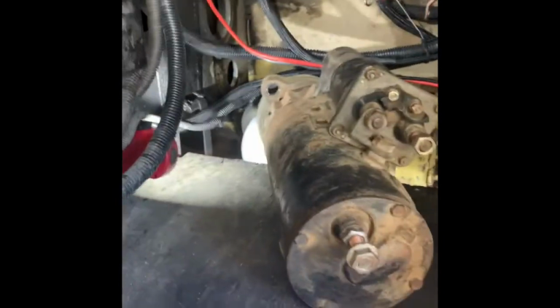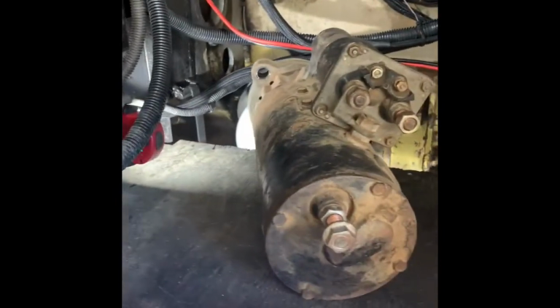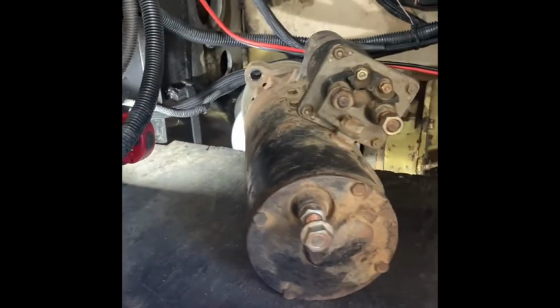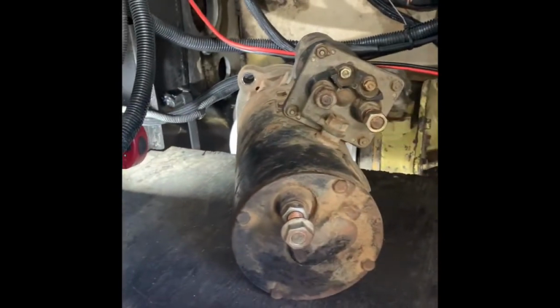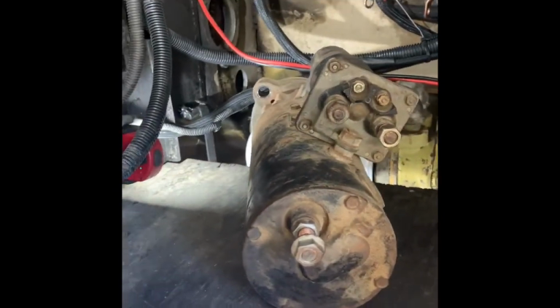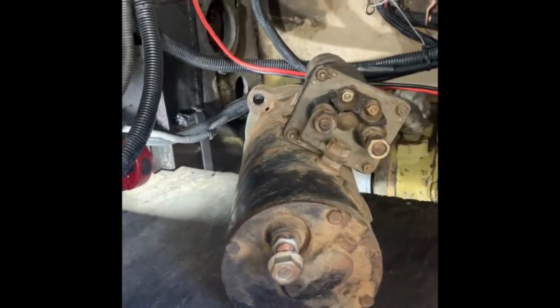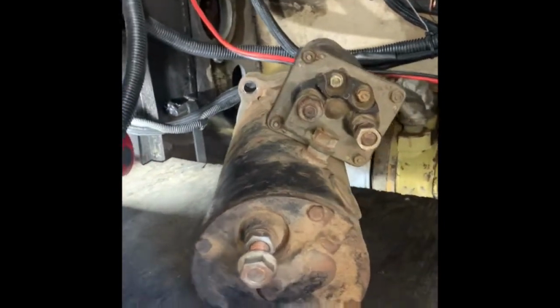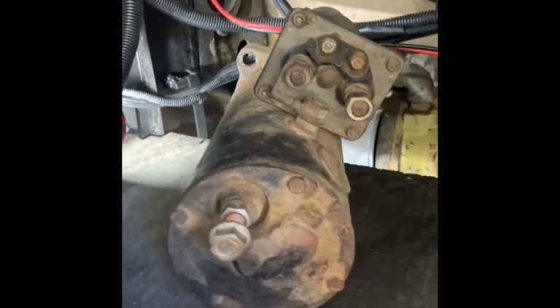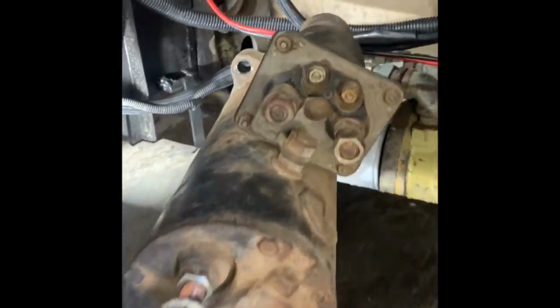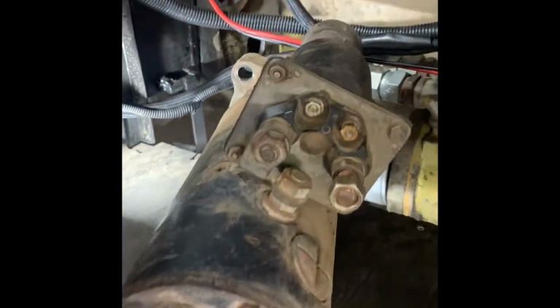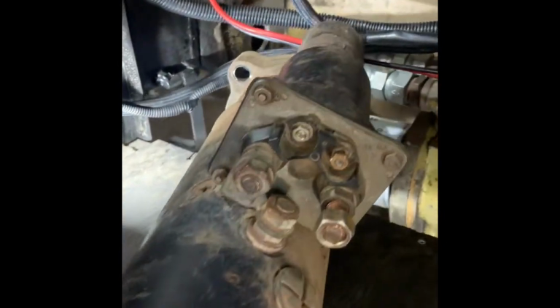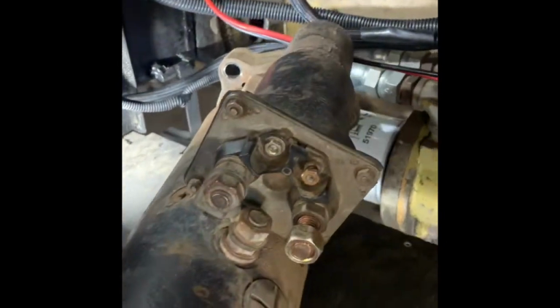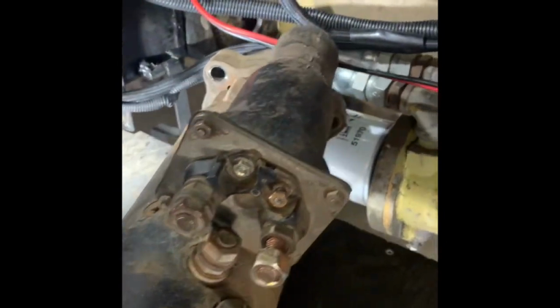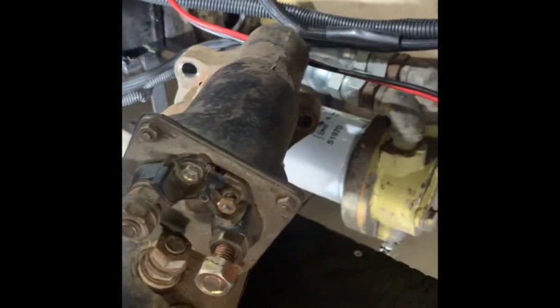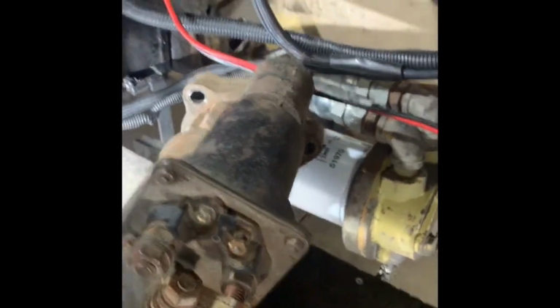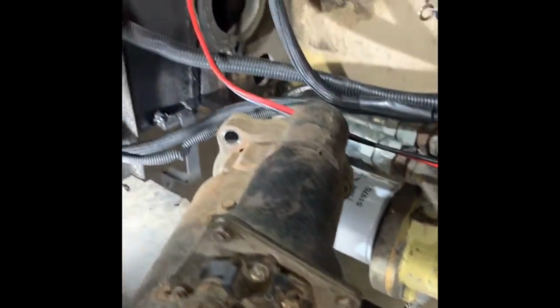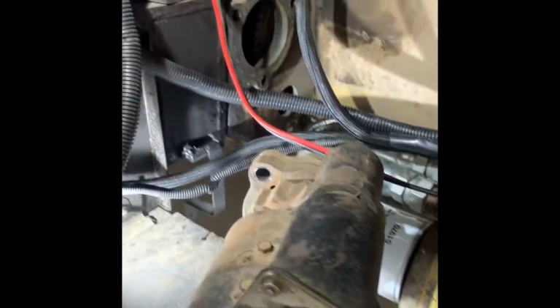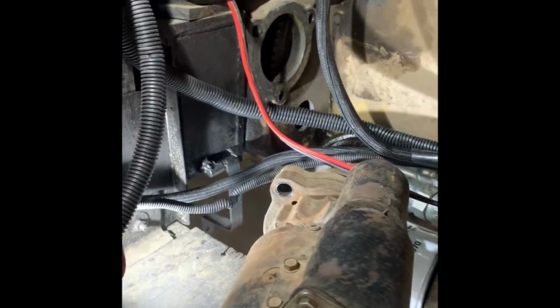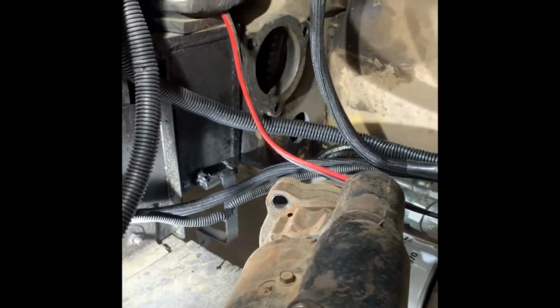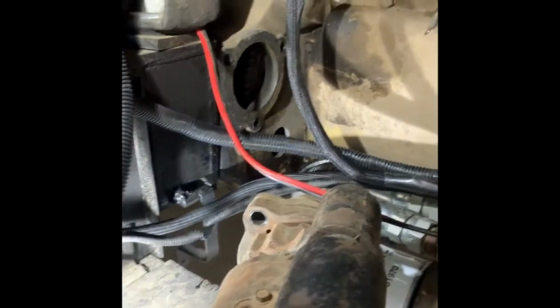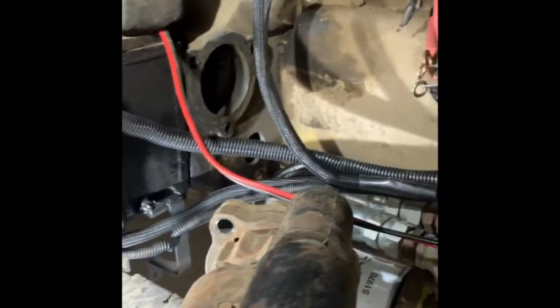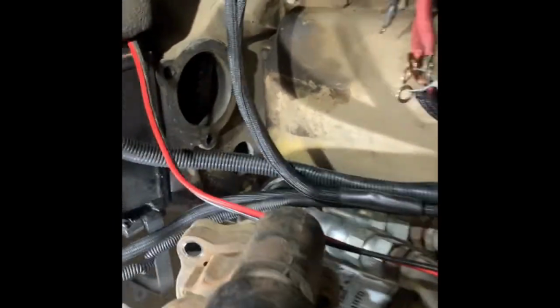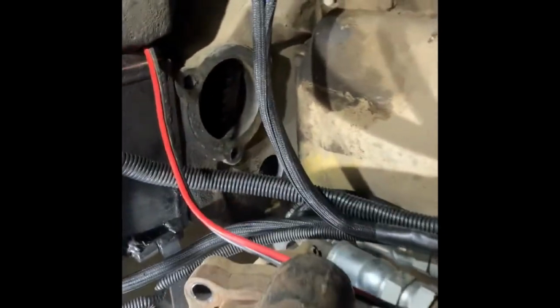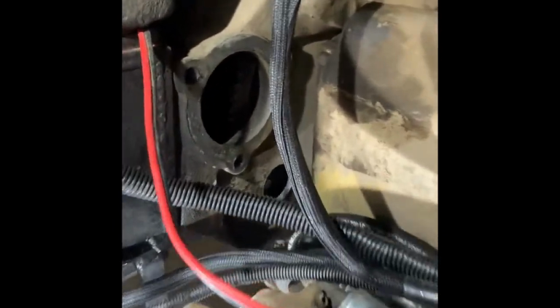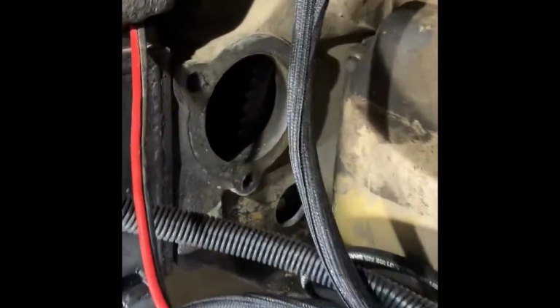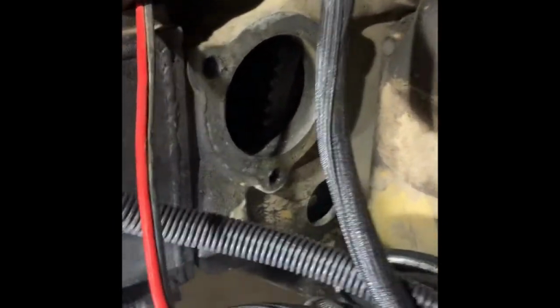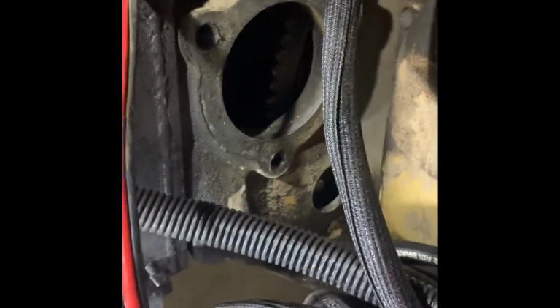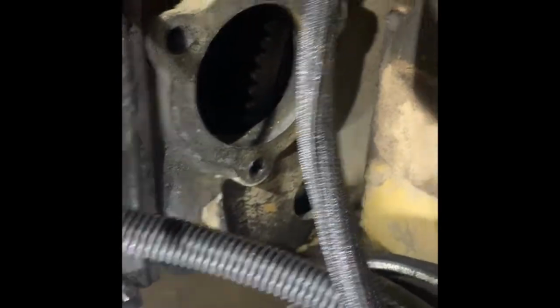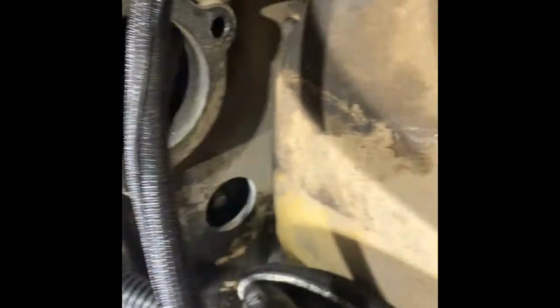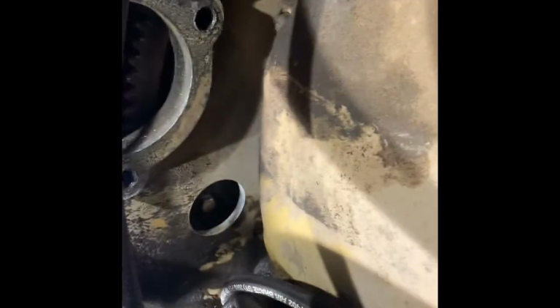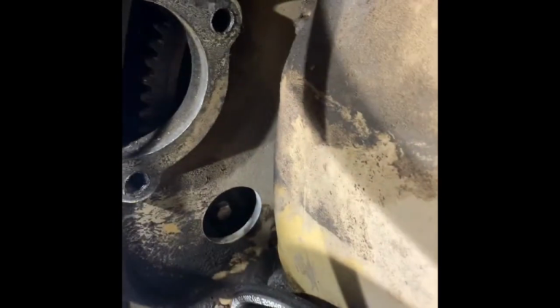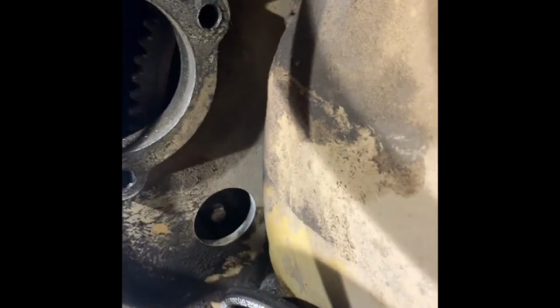Ten minutes later I got this little beast out of the way so now they can kind of see down in there.